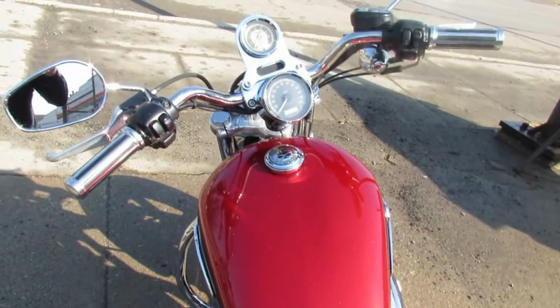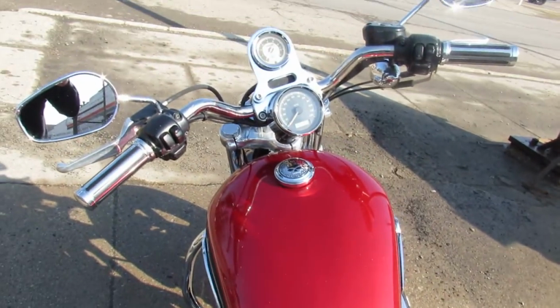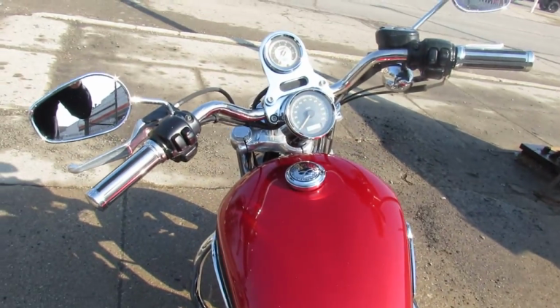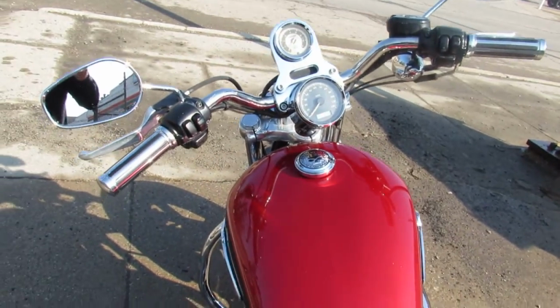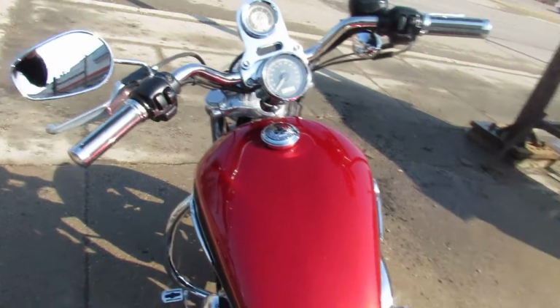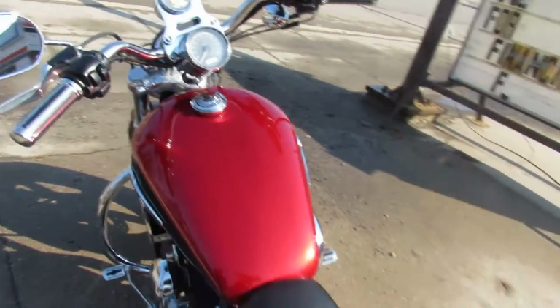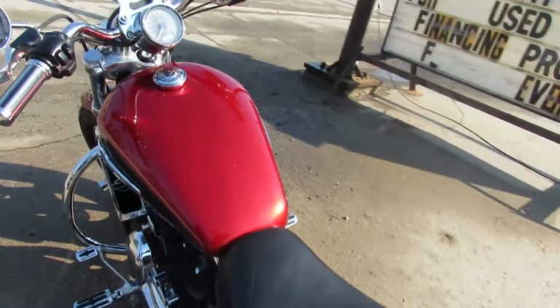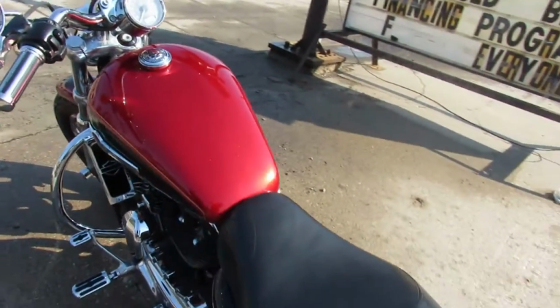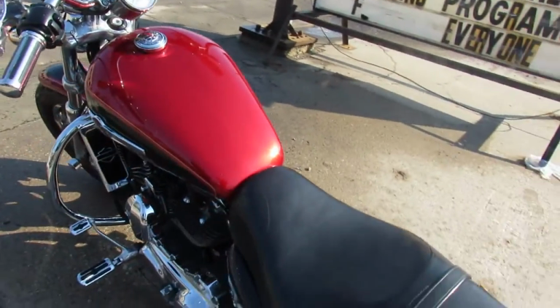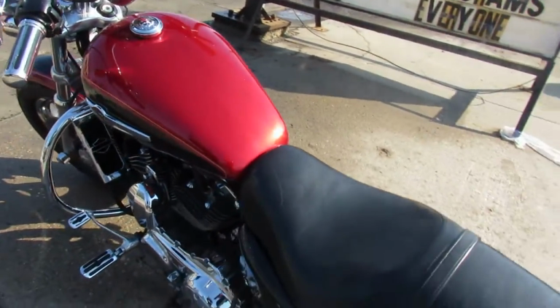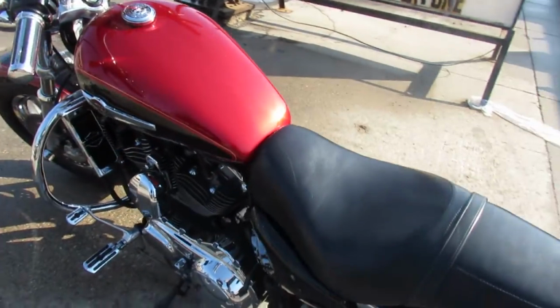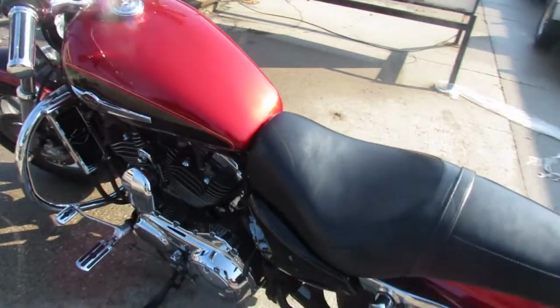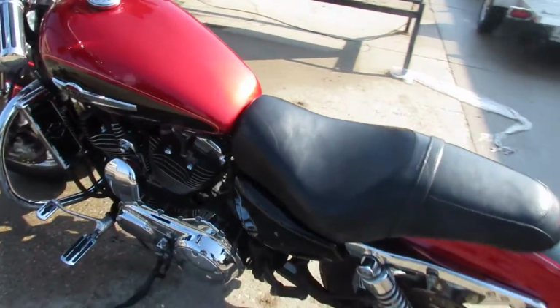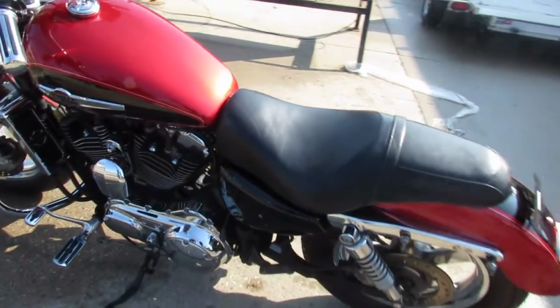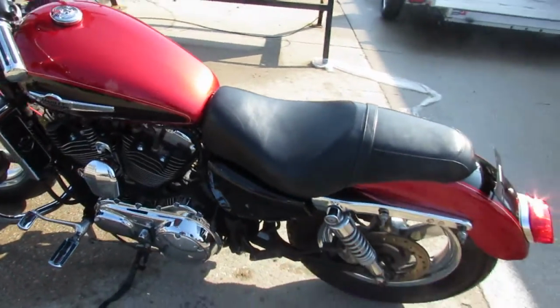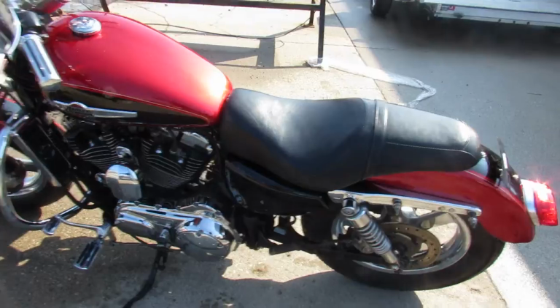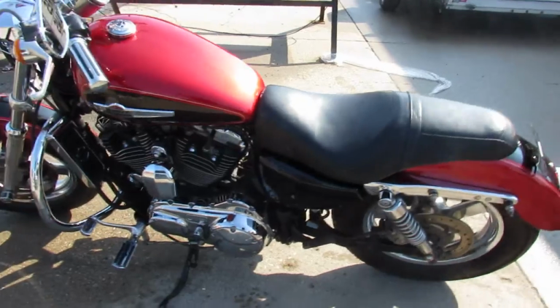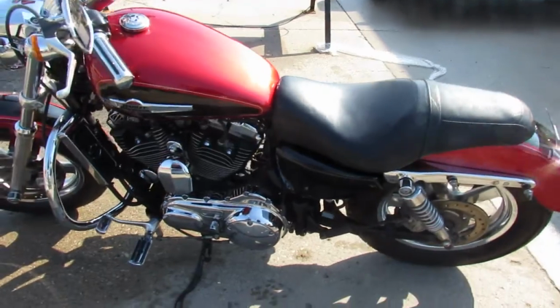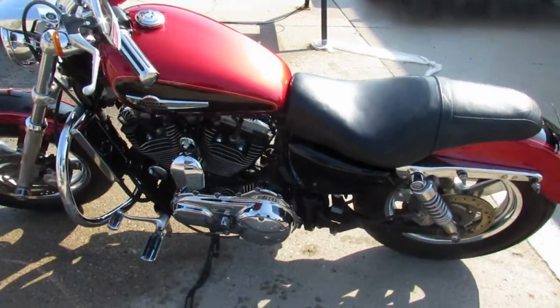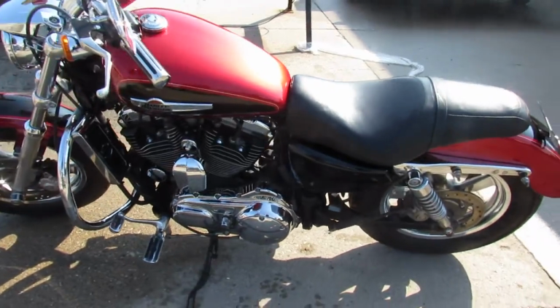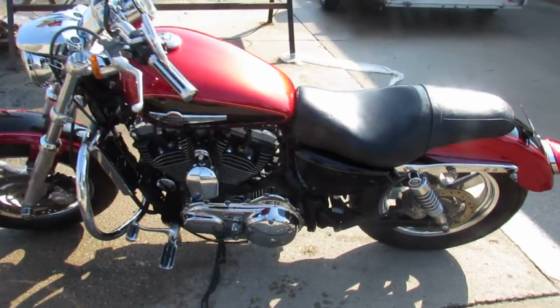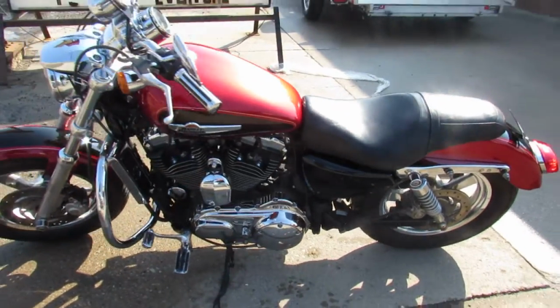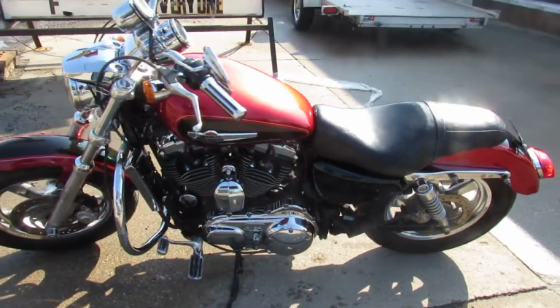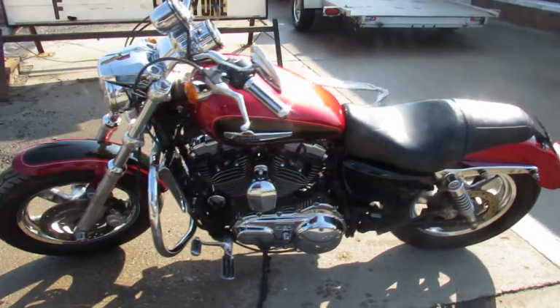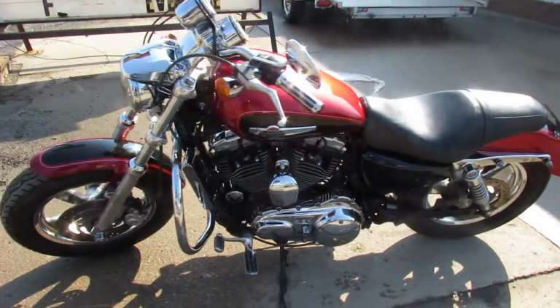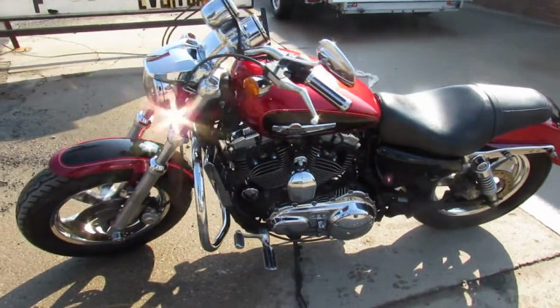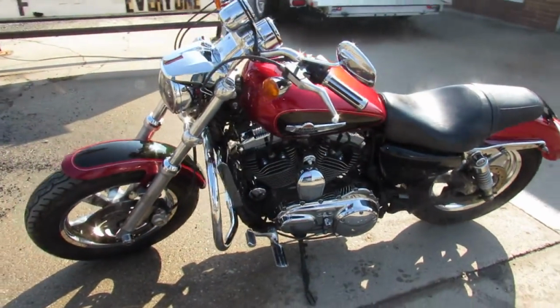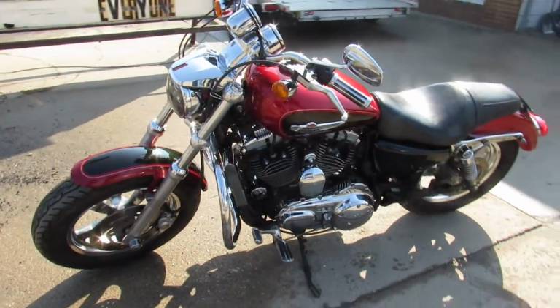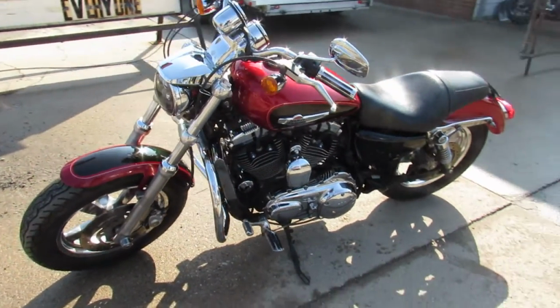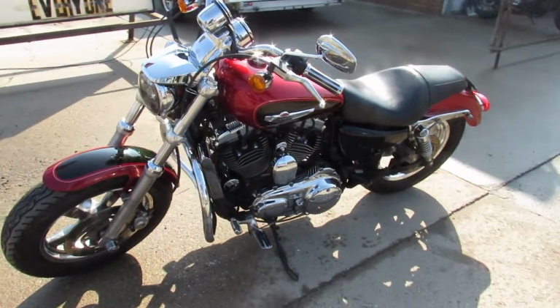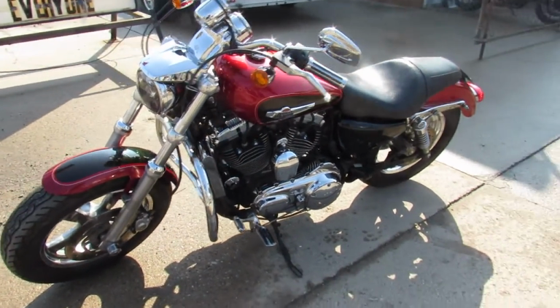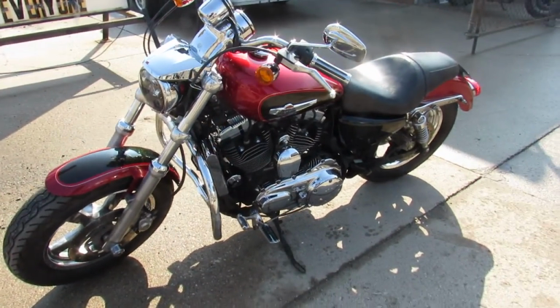You guys can own this 2012 XL 1200 for only $5,999. Give us a call, we'll get it done — 810-648-9500.